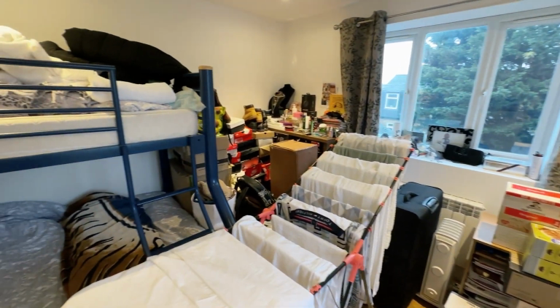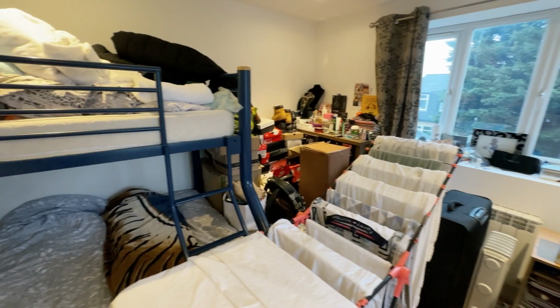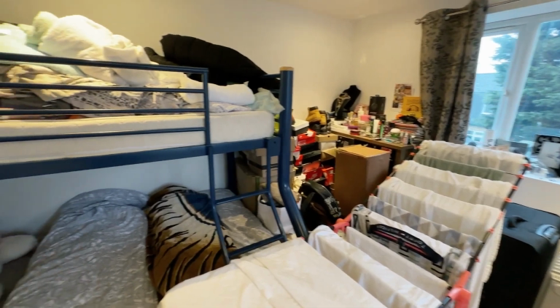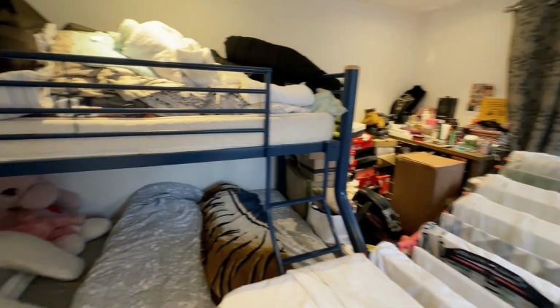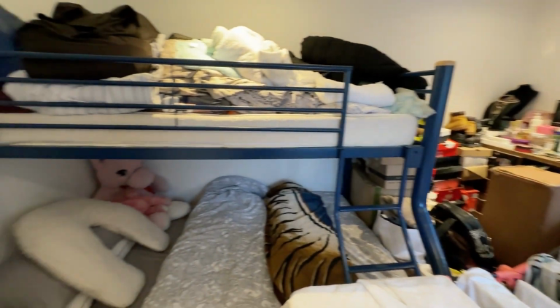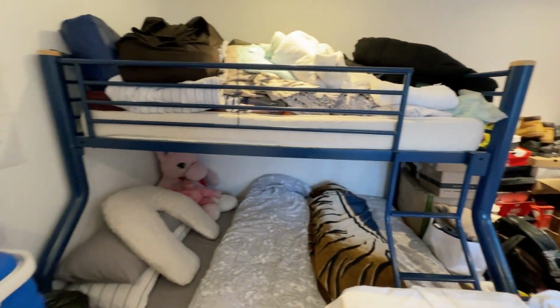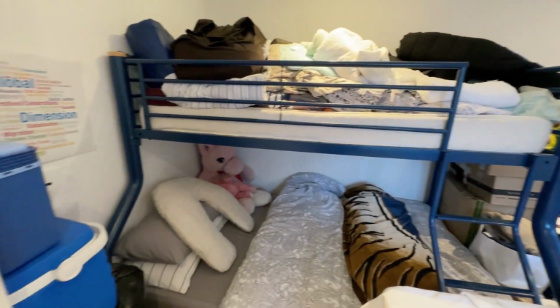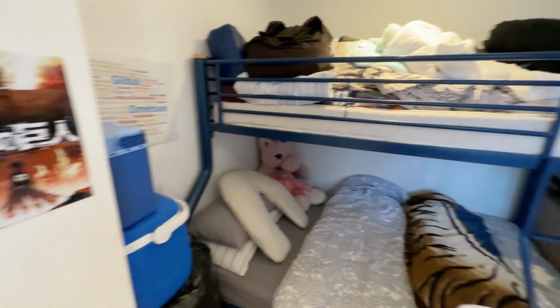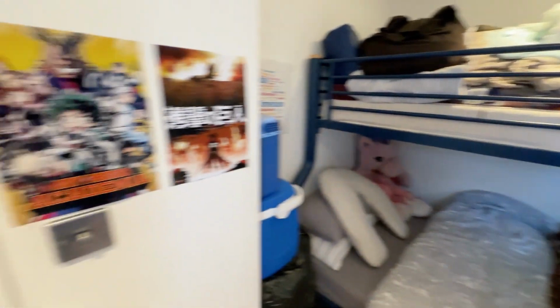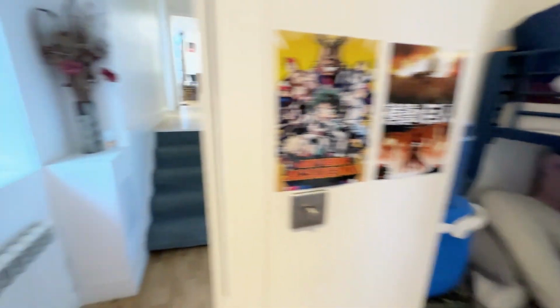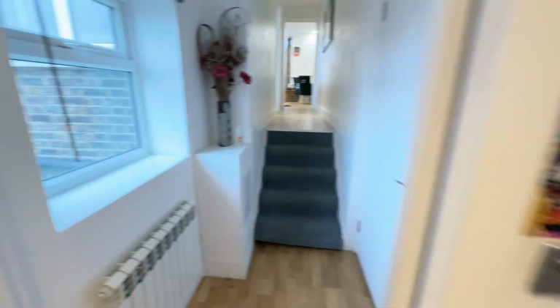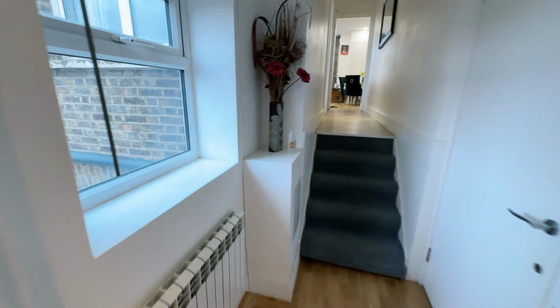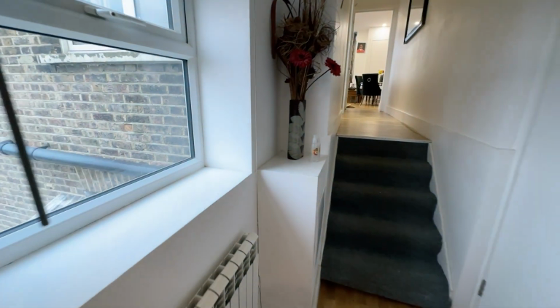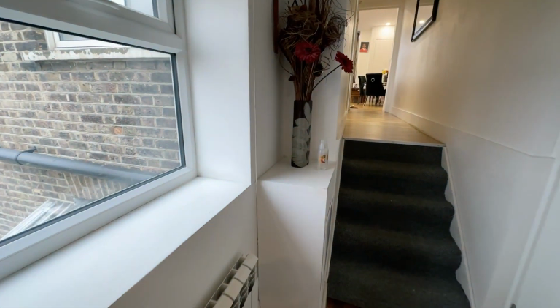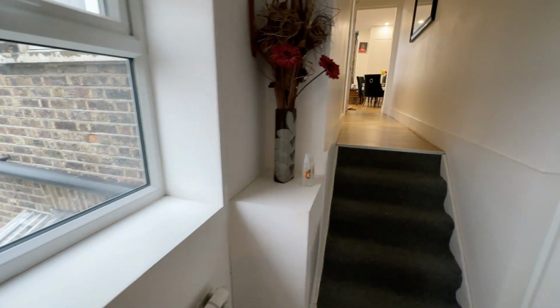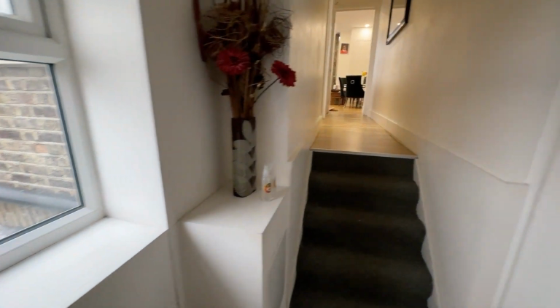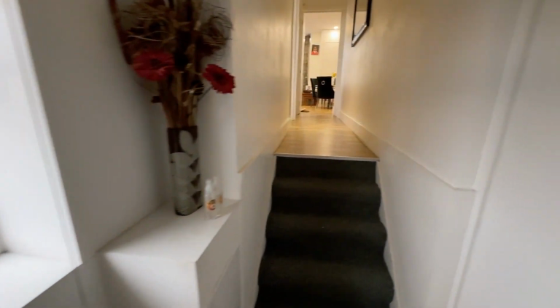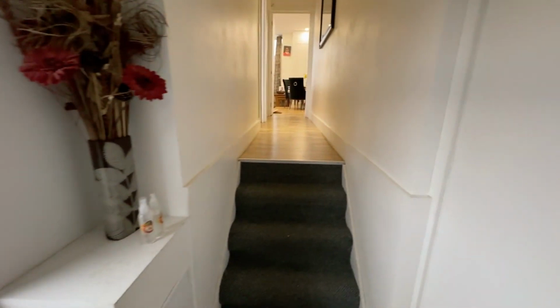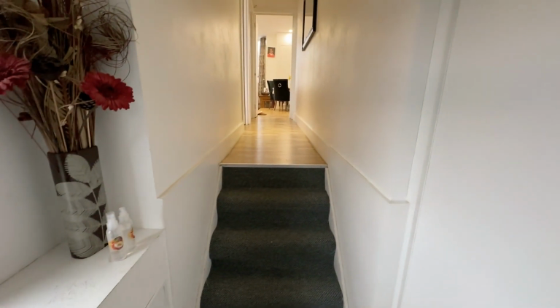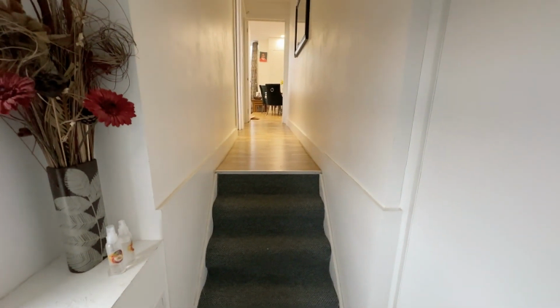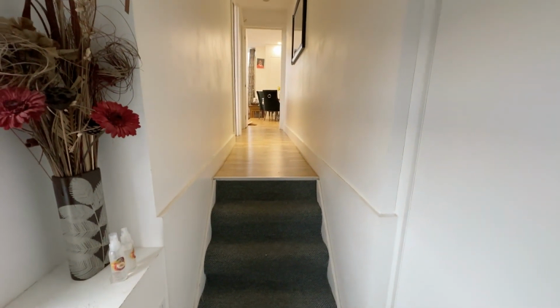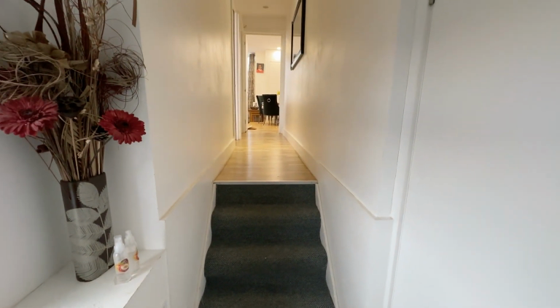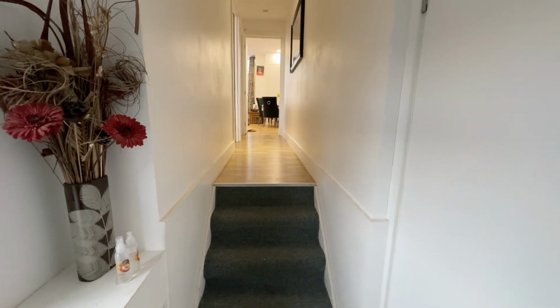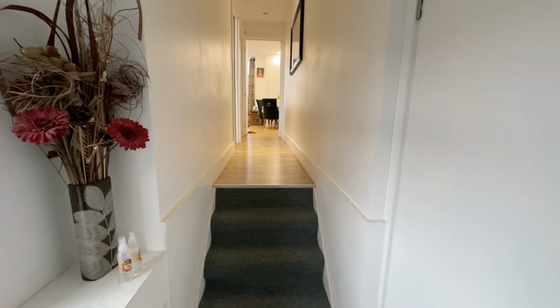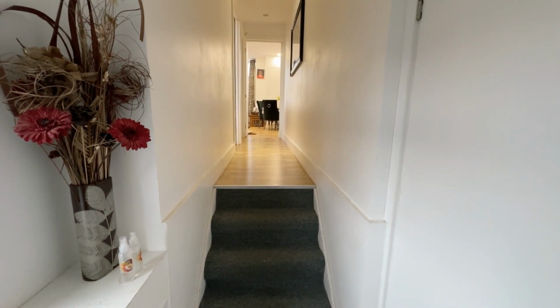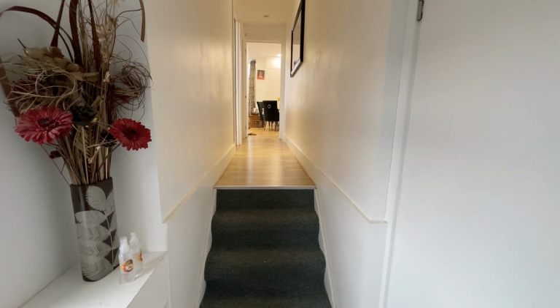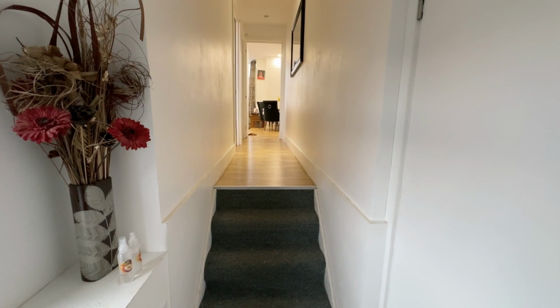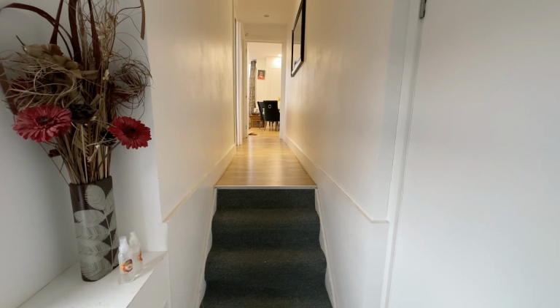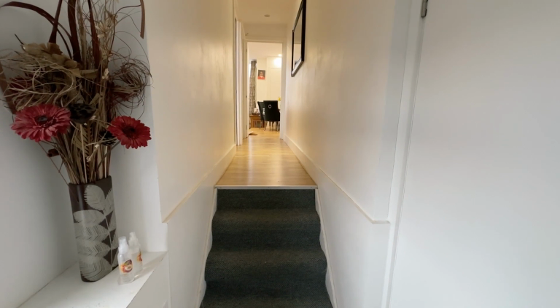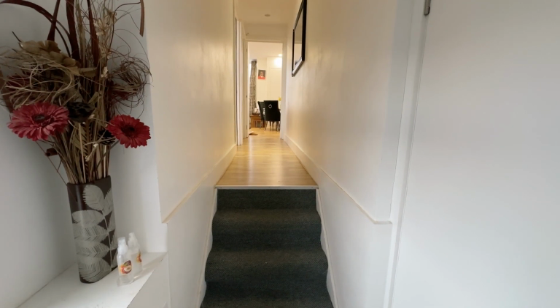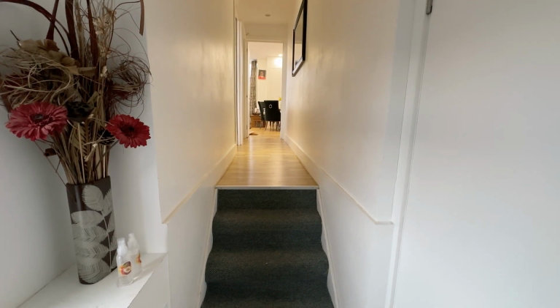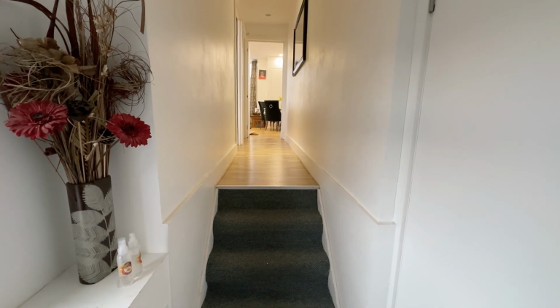That pretty much concludes the tour for this very spacious two bedroom flat. If you'd like to arrange a viewing, please call Beaumont Gibbs Estate Agents on 0208 319 7600. Many thanks for watching.